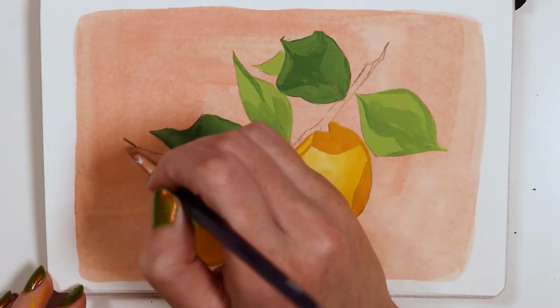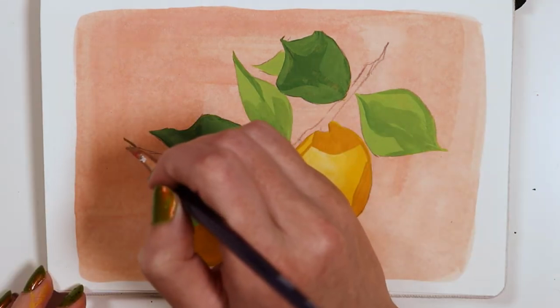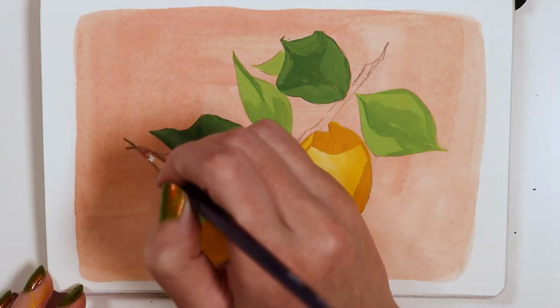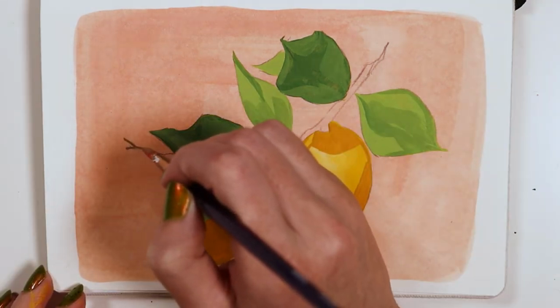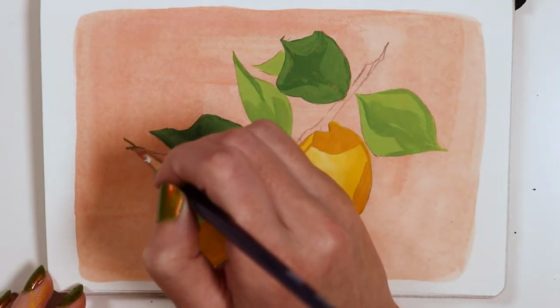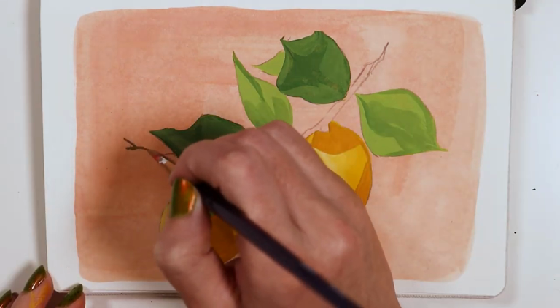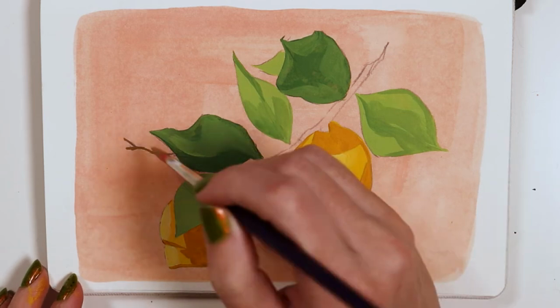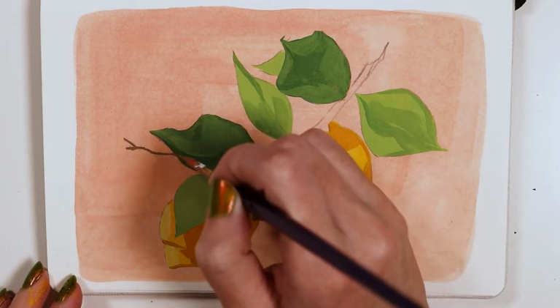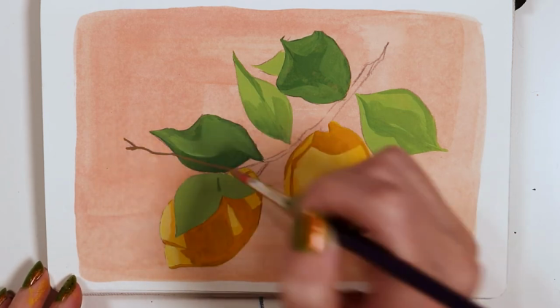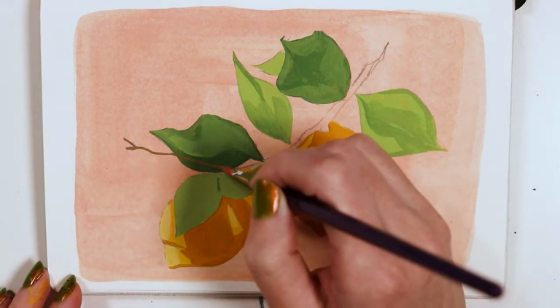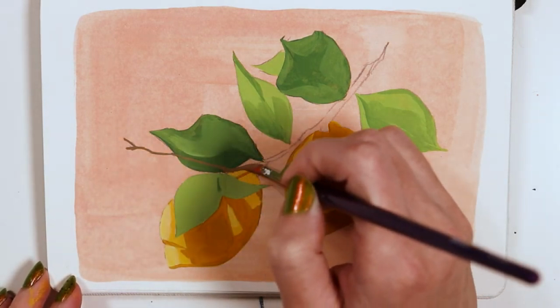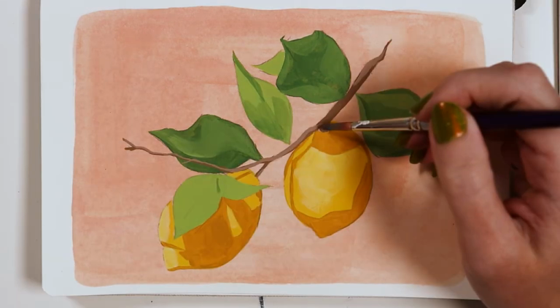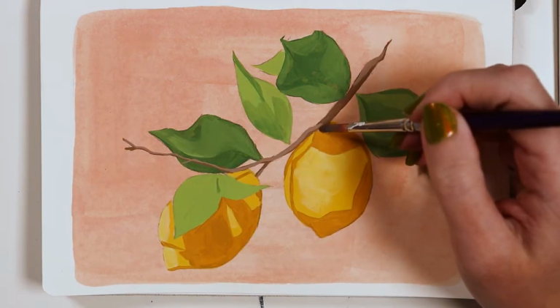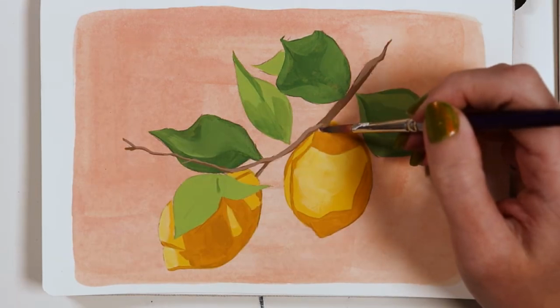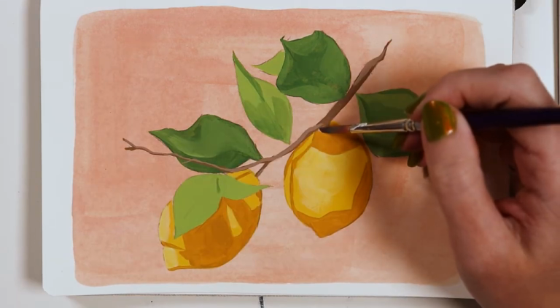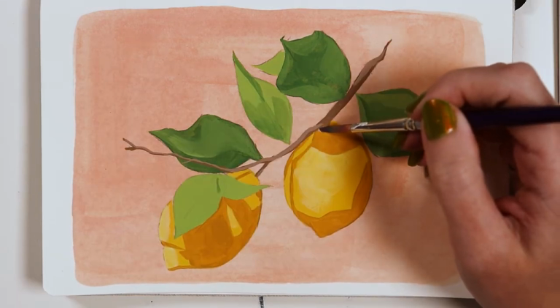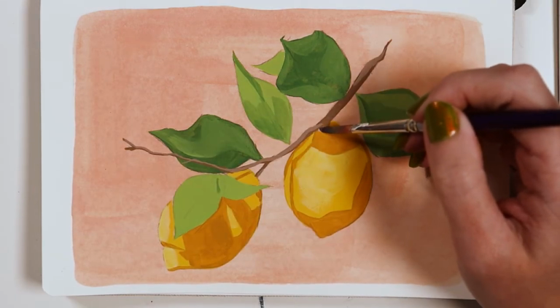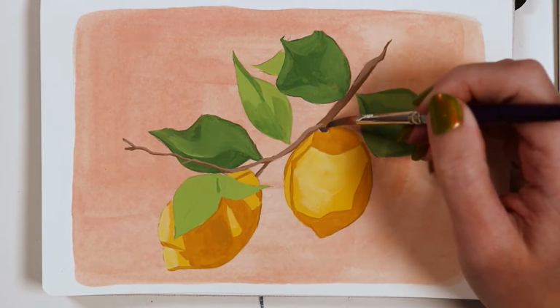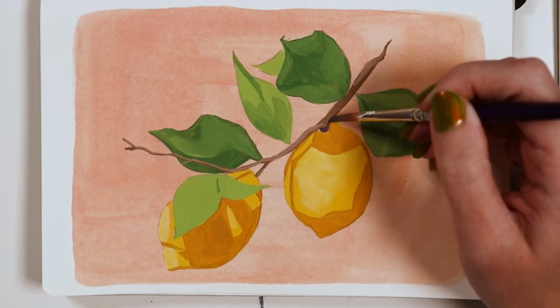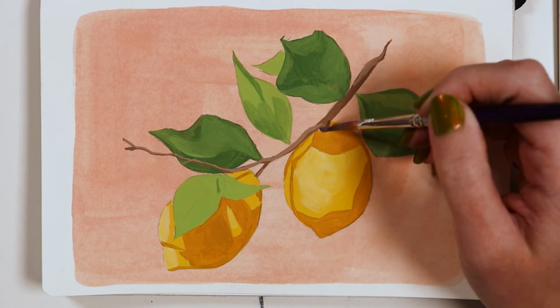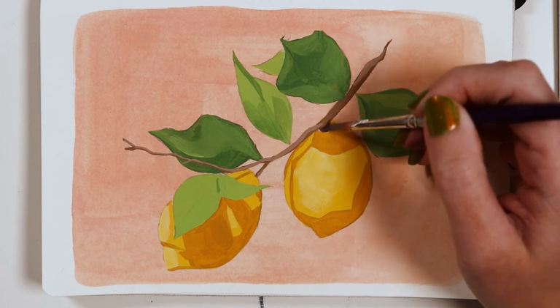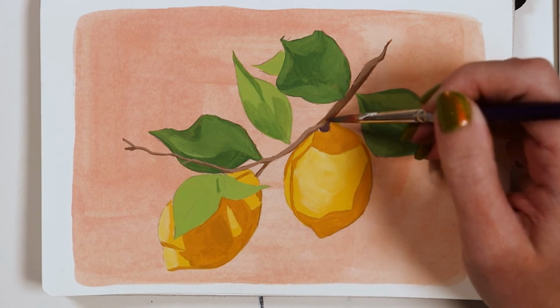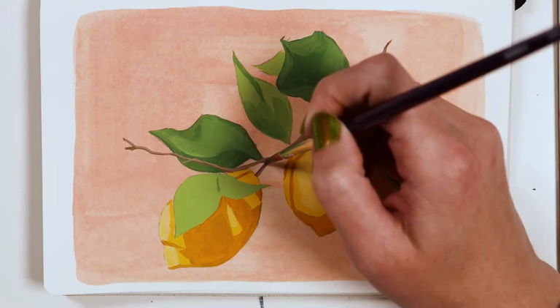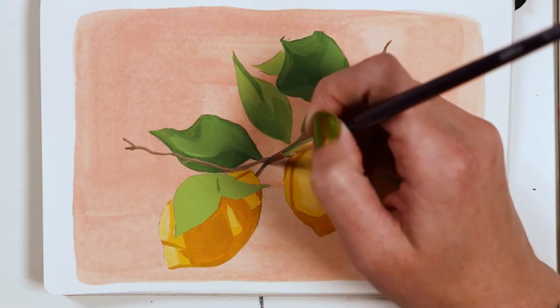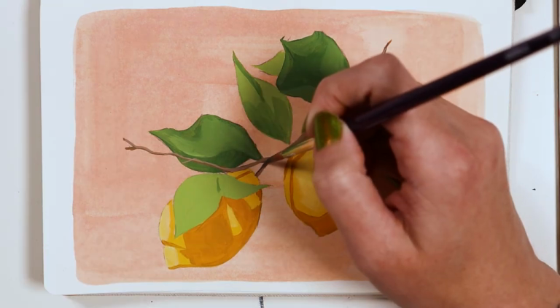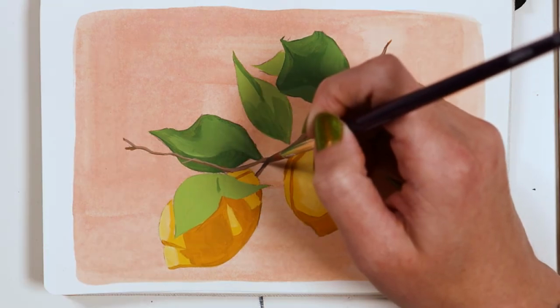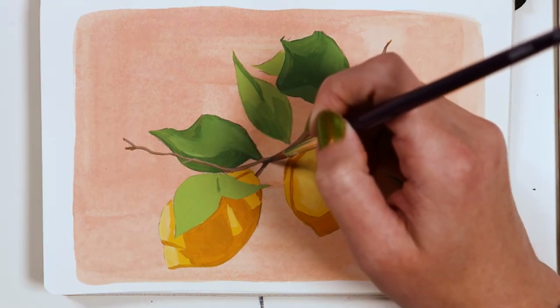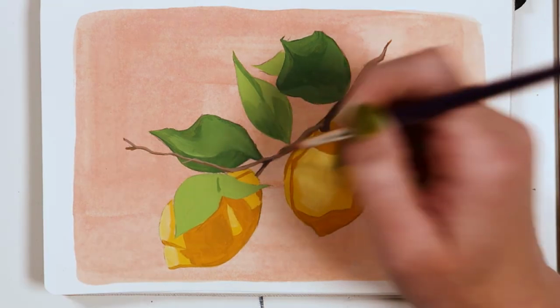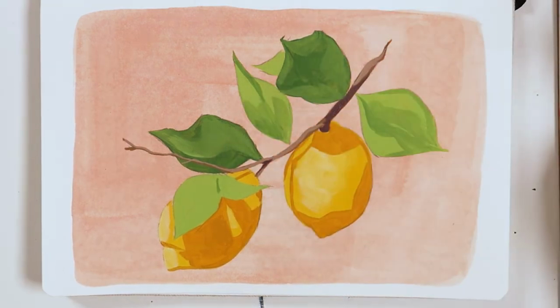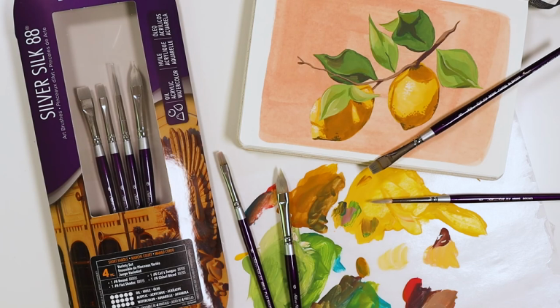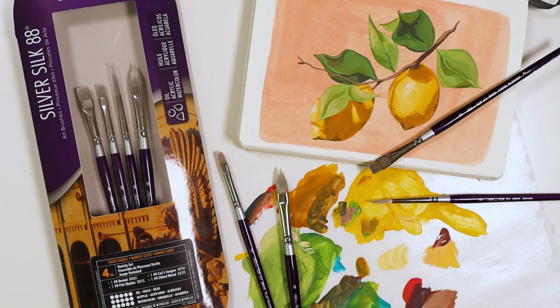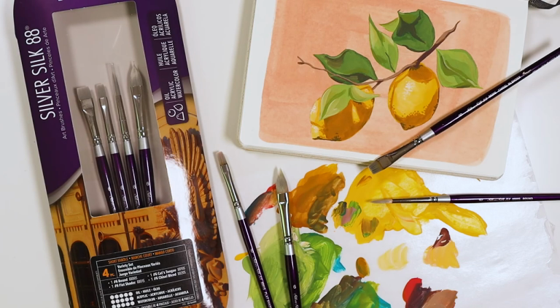And for some fine detail work, I use the round — an obvious choice for the stem. I can get fuller coverage with a bit more pressure on my stroke, and if I pull away, I can get fine detail with that sharp pointed tip.